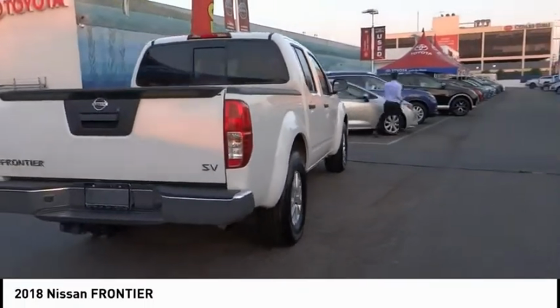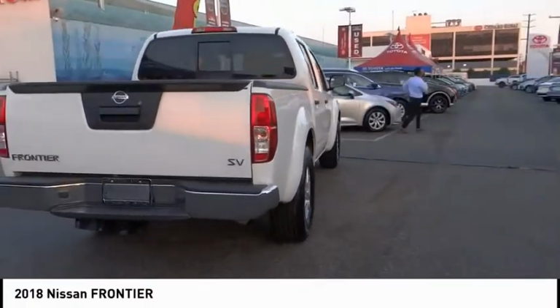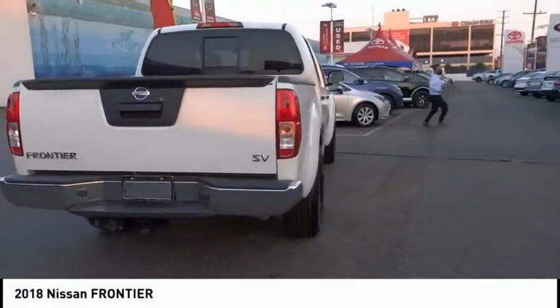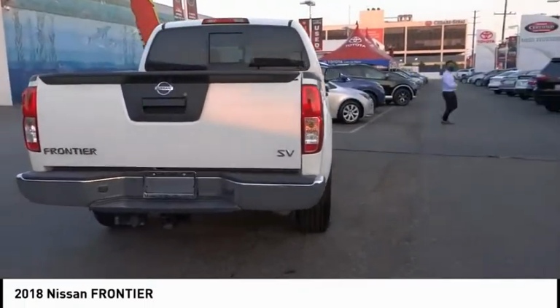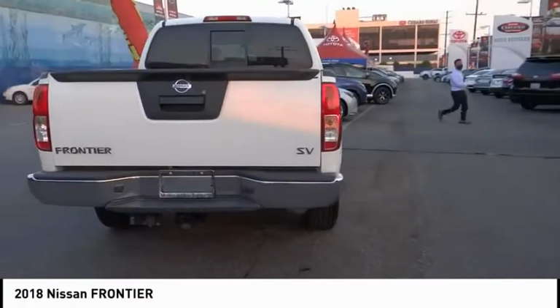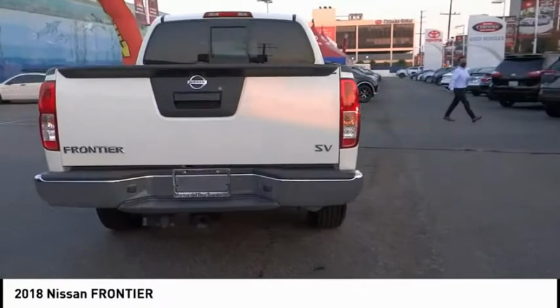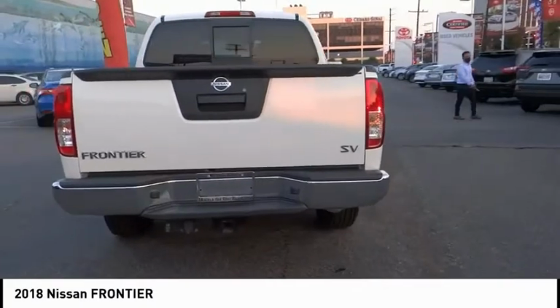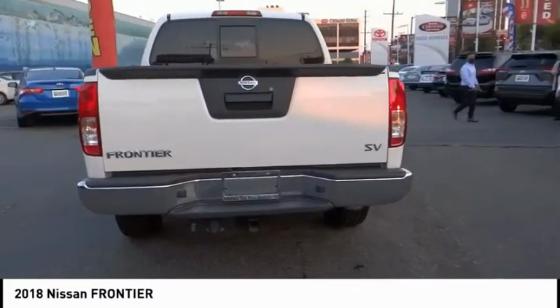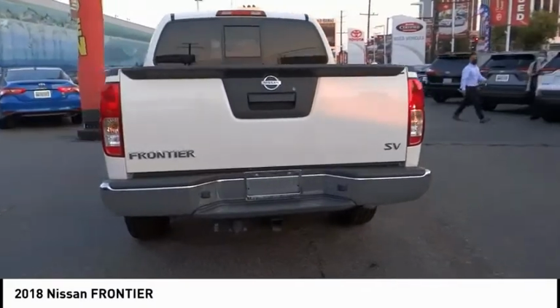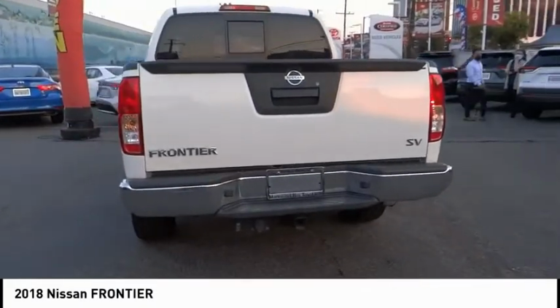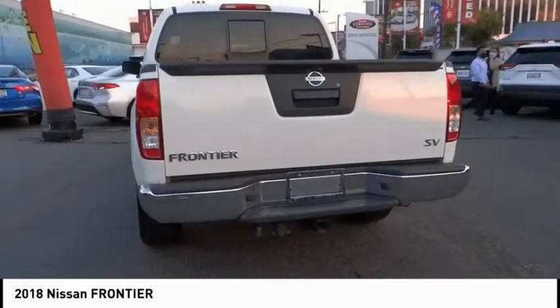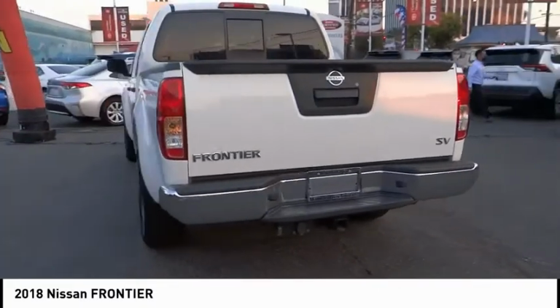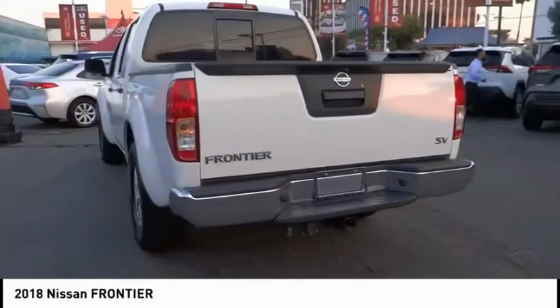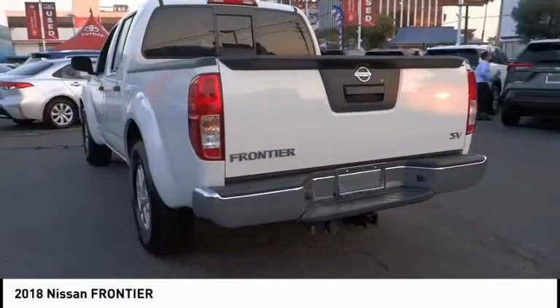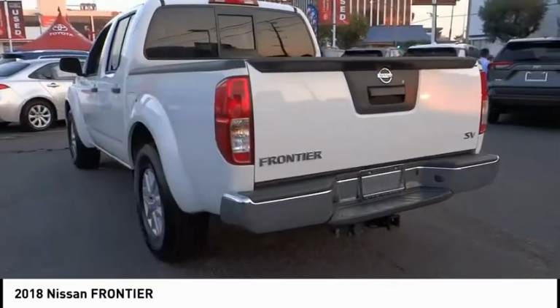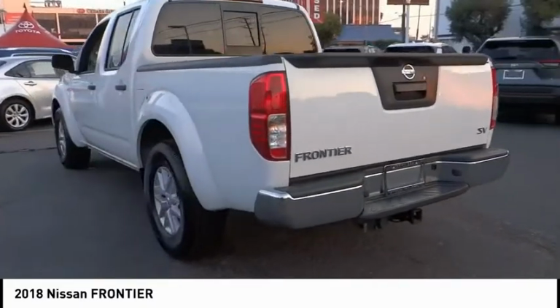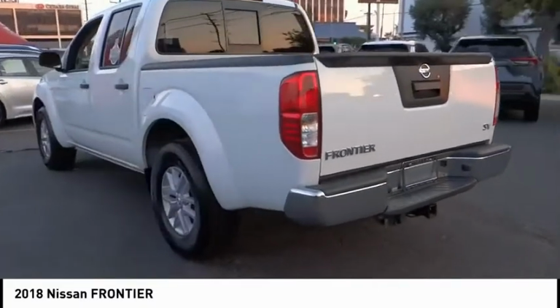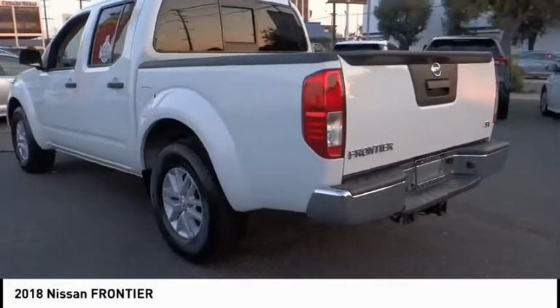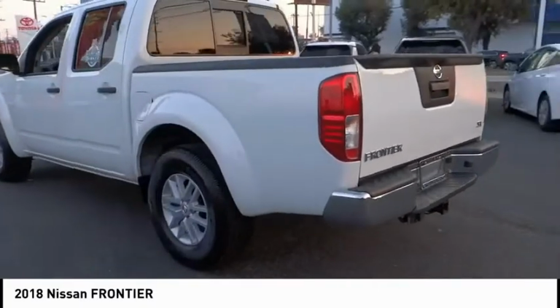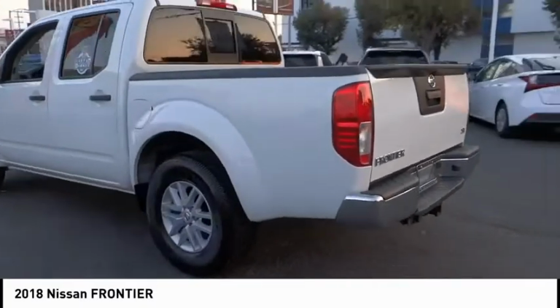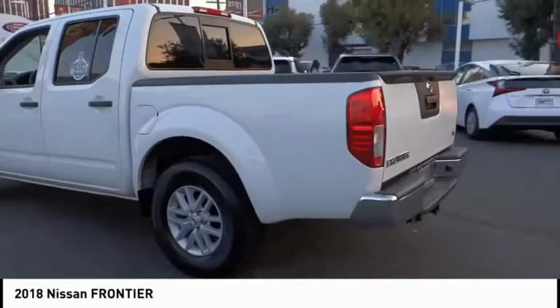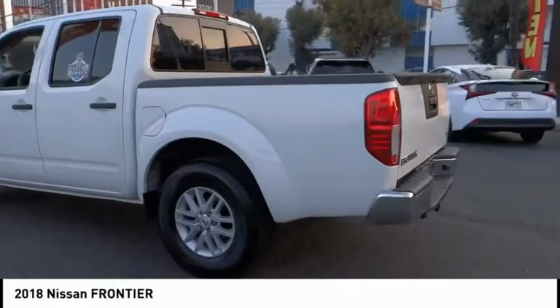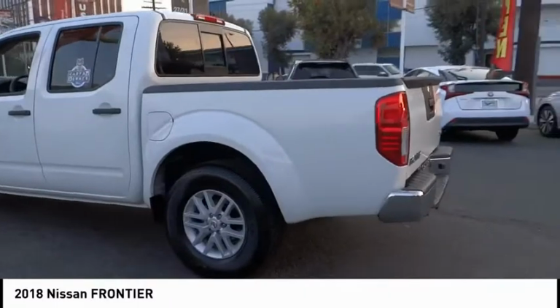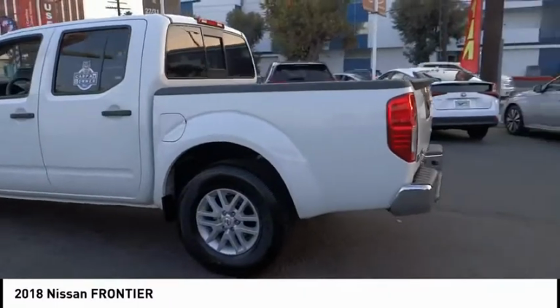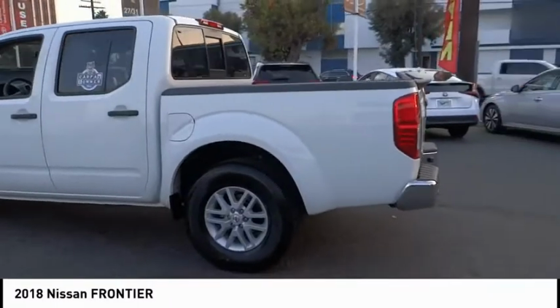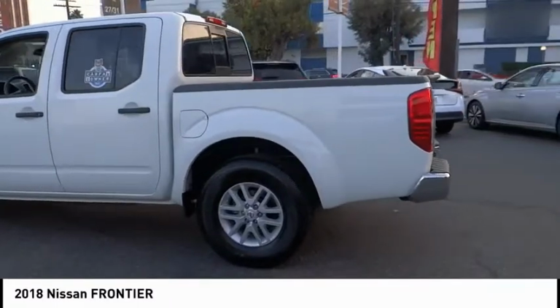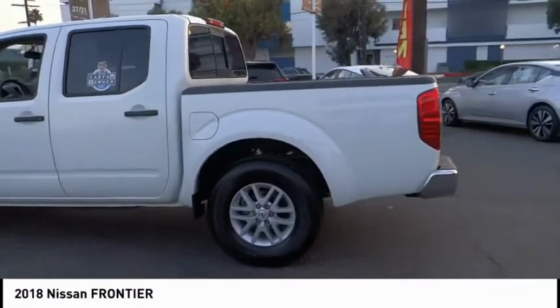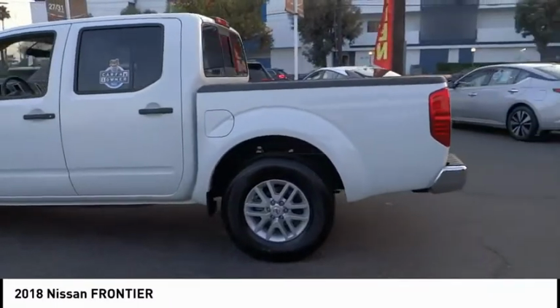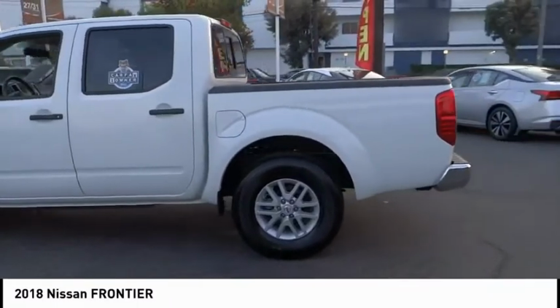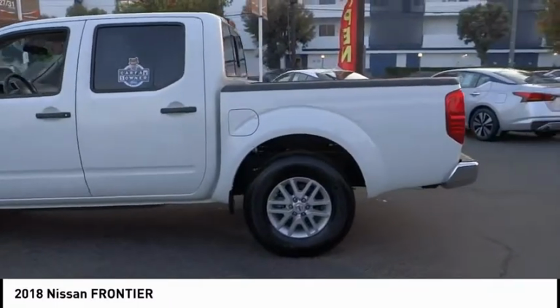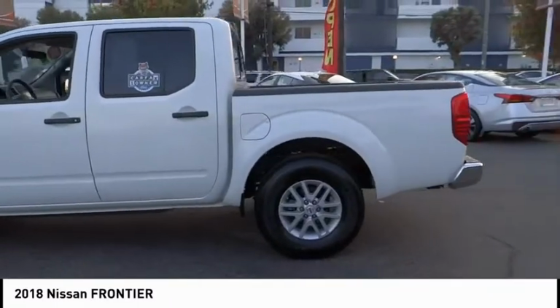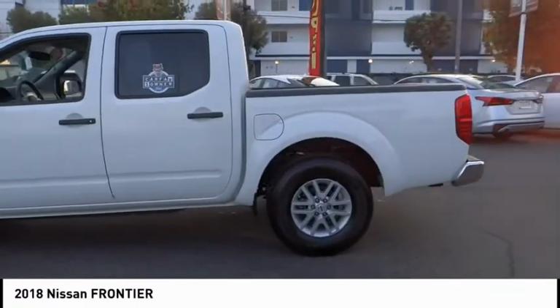The Frontier's interior comforts include cab versatility, under-seat storage, and seating for five. This vehicle has less than 35,000 miles. Come take a test drive today.